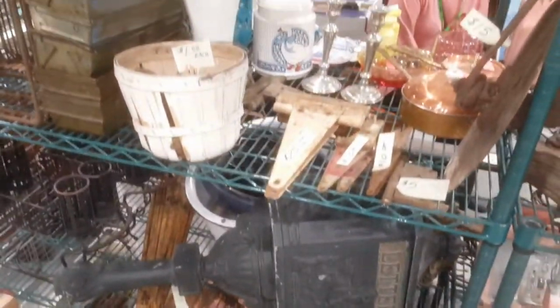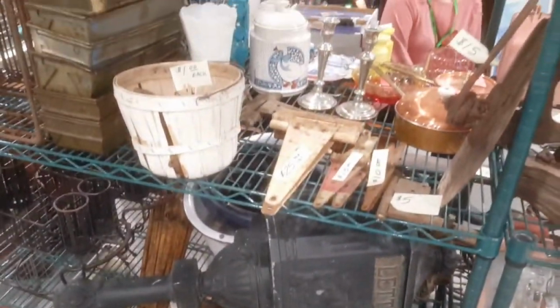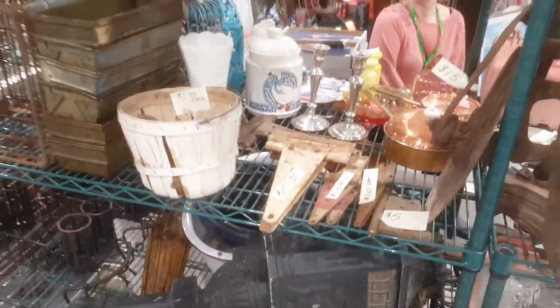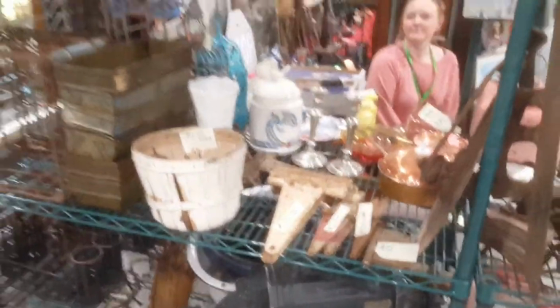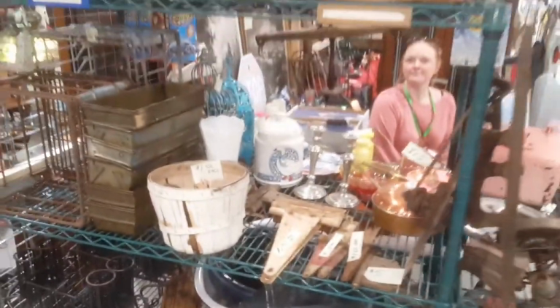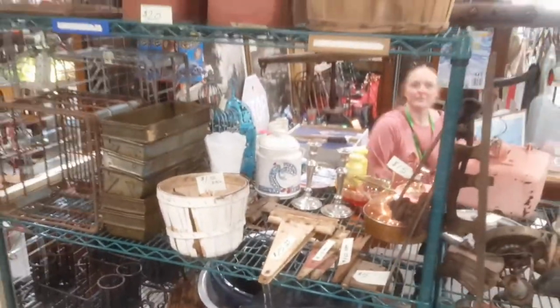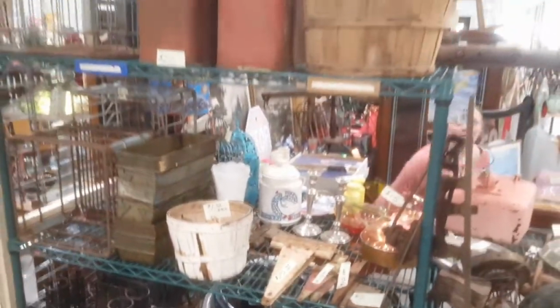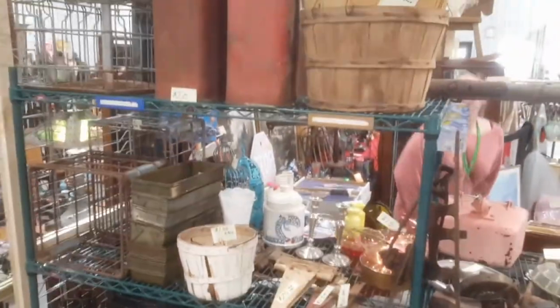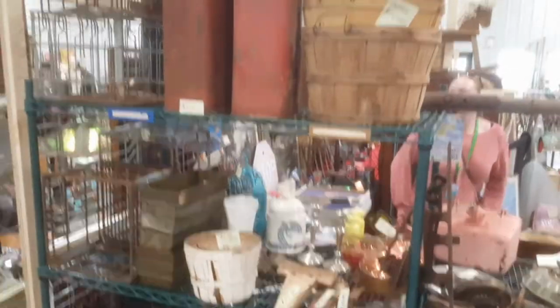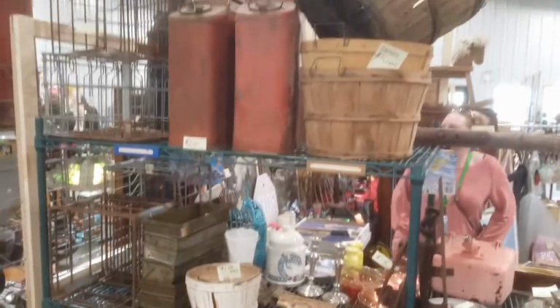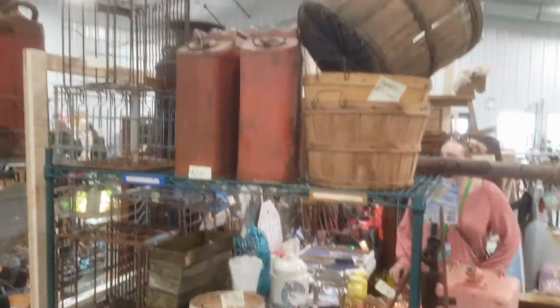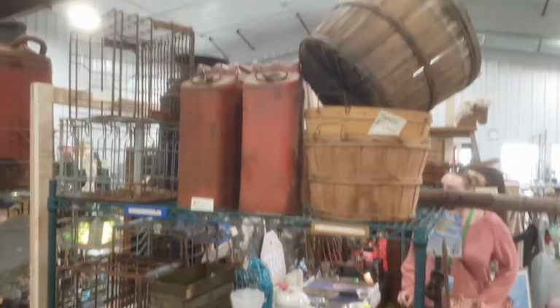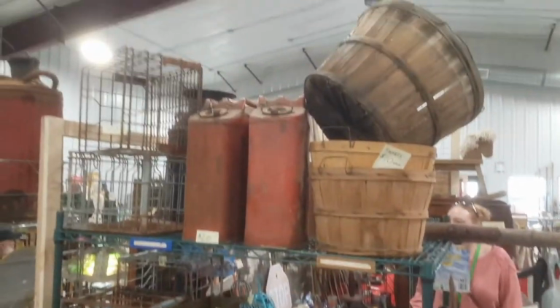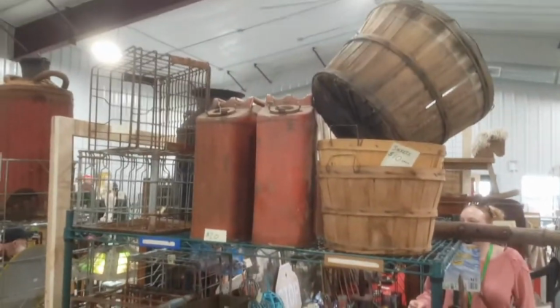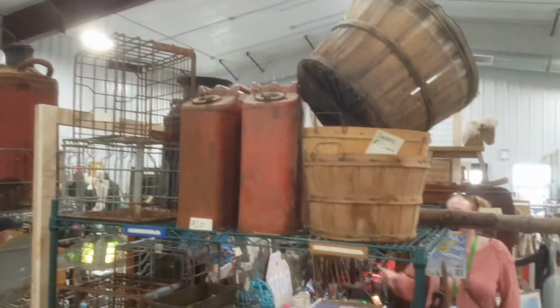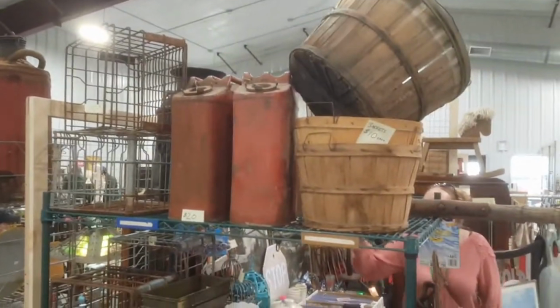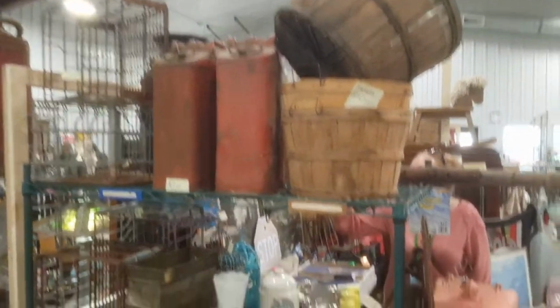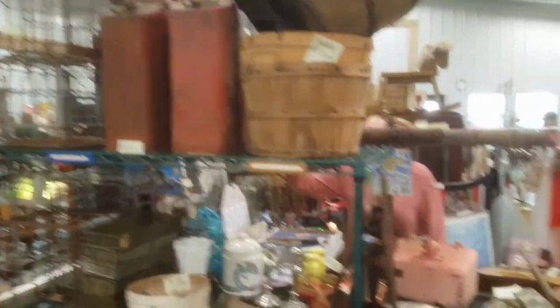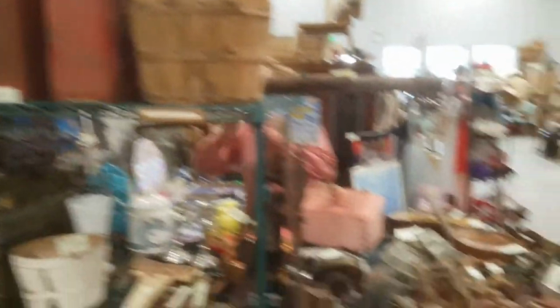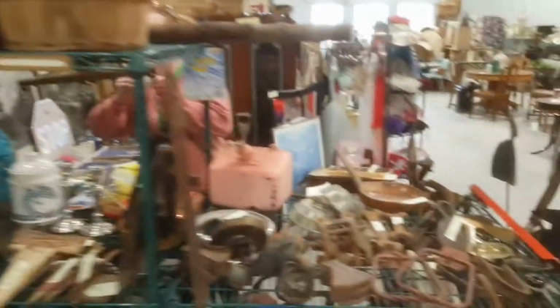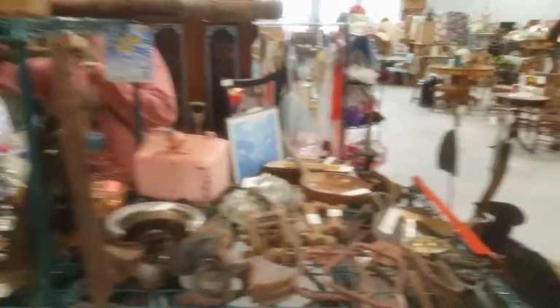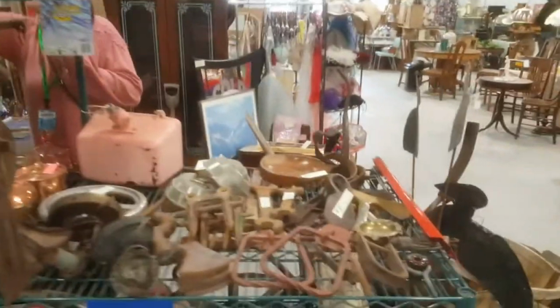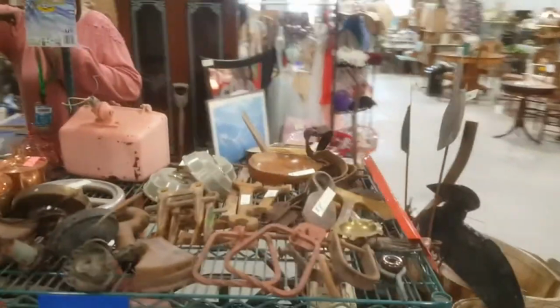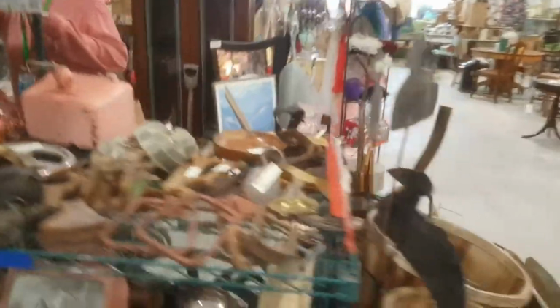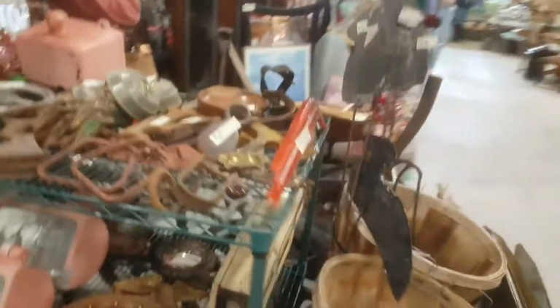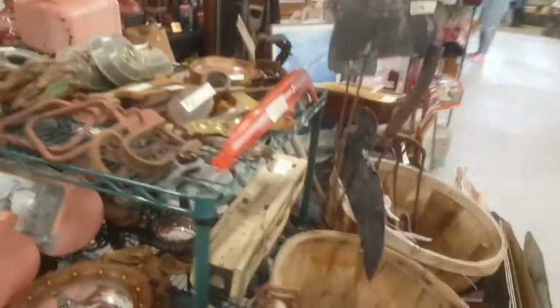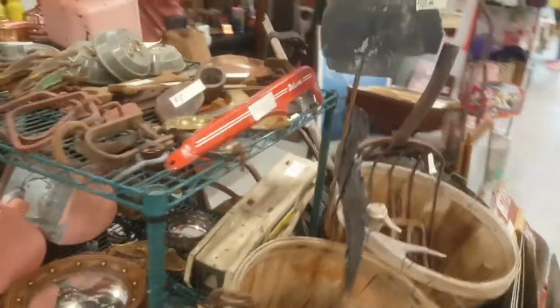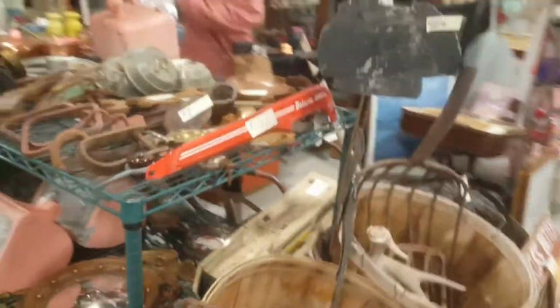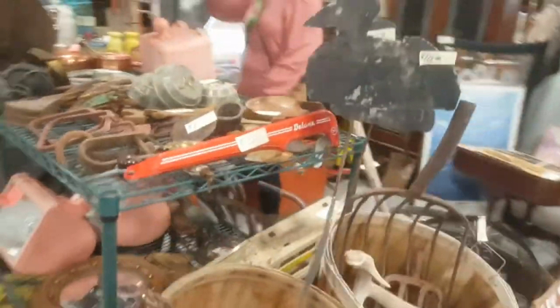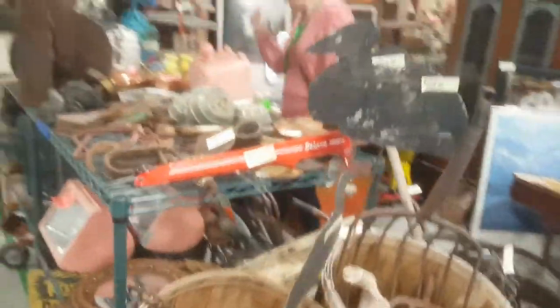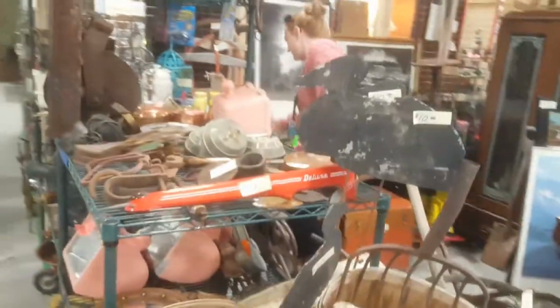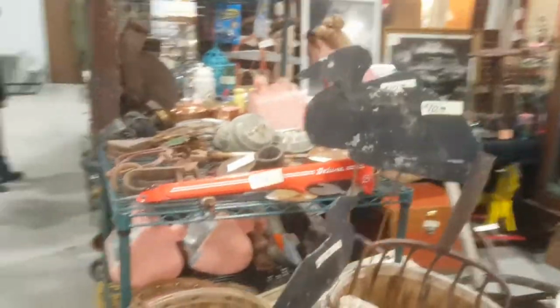That's a heavy cast-iron mailbox. Some cool hinges, bread pans, some metal baskets or crates, some jerry cans, some bushel and half-bushel baskets.